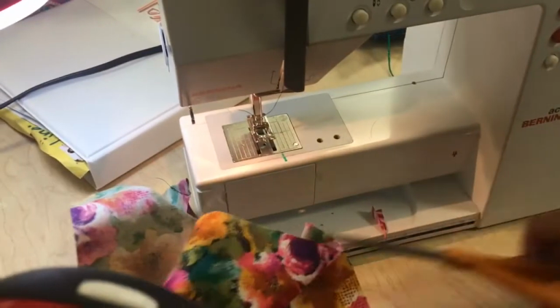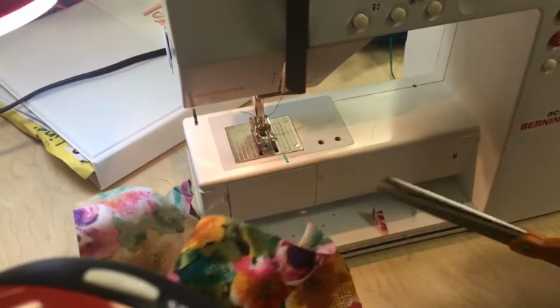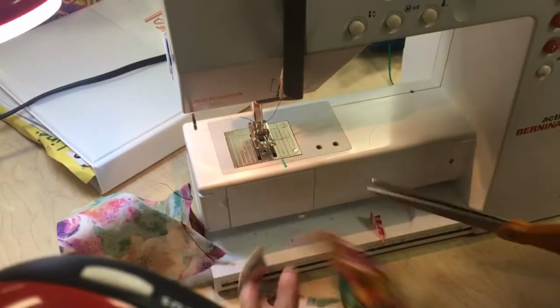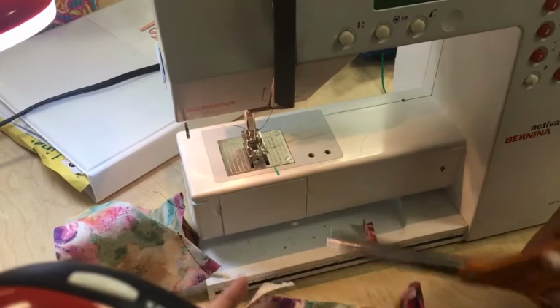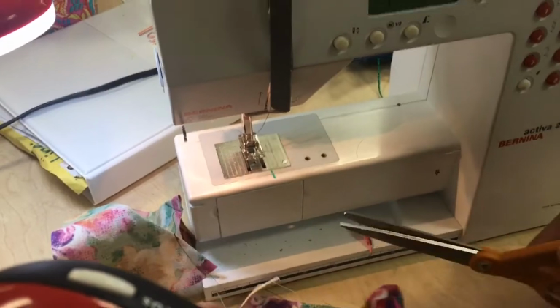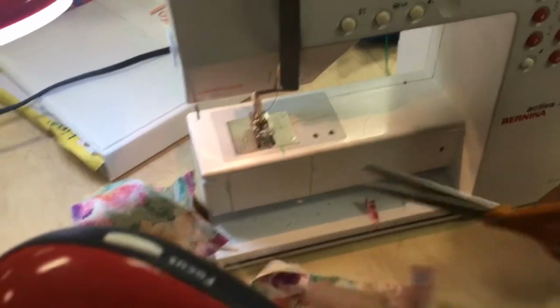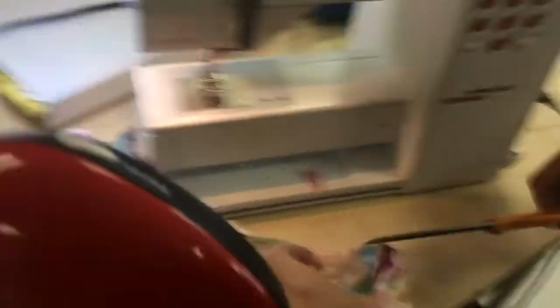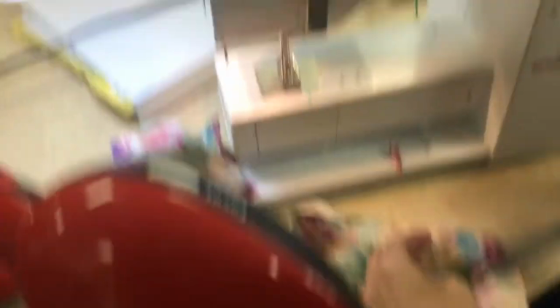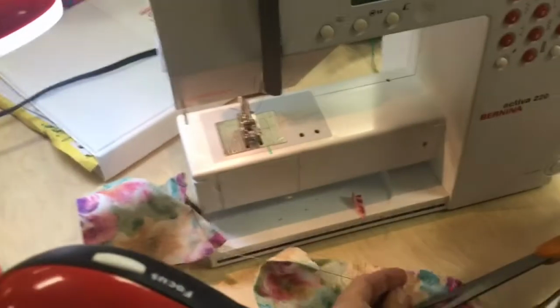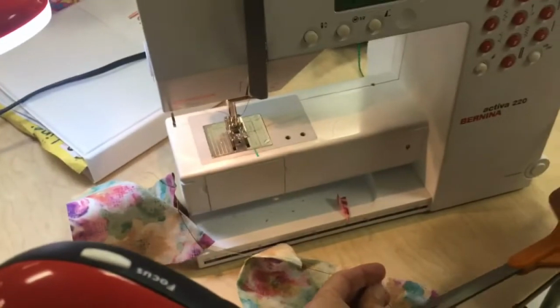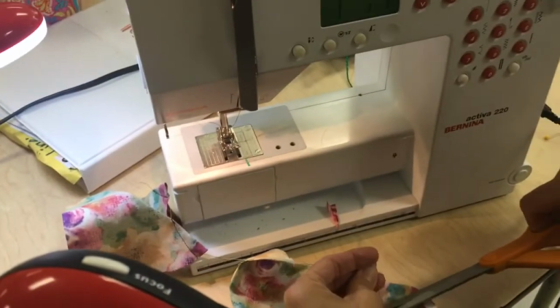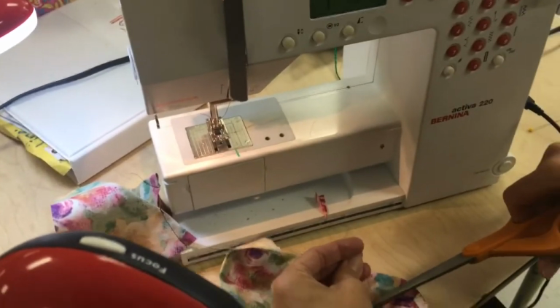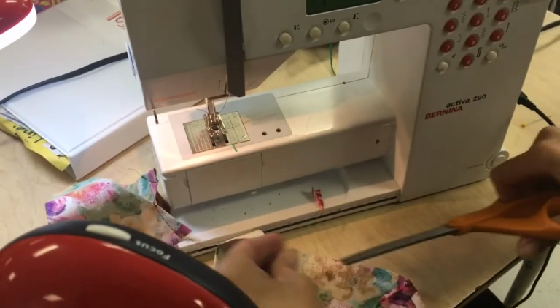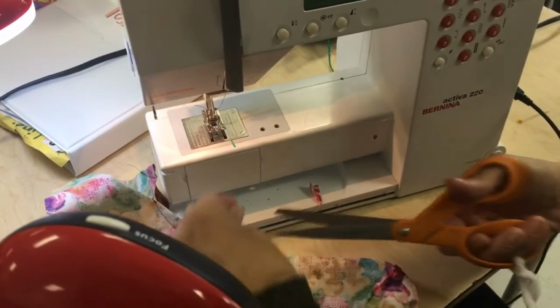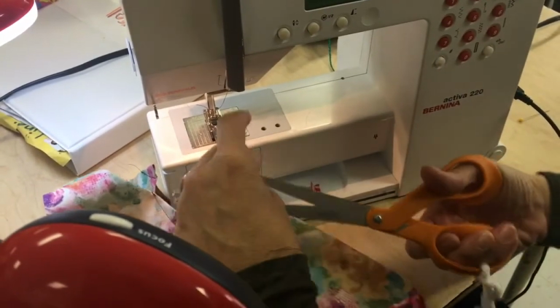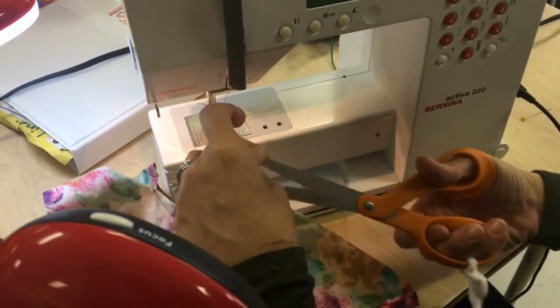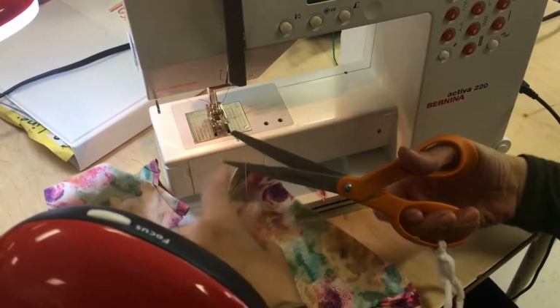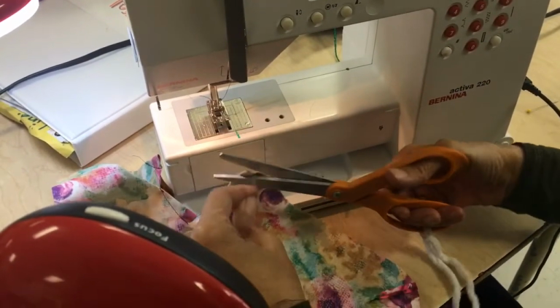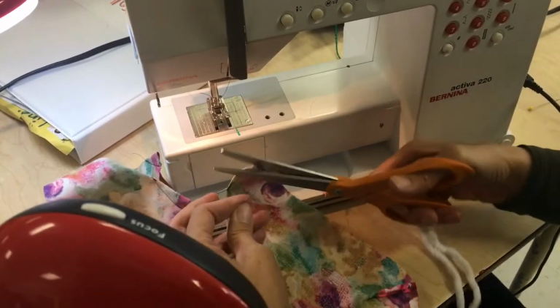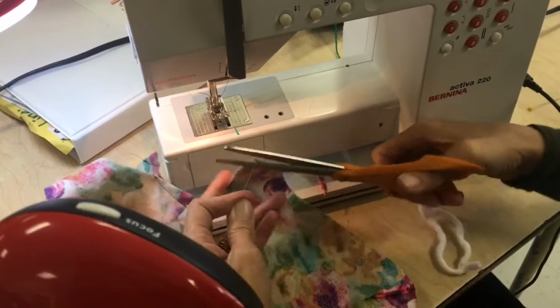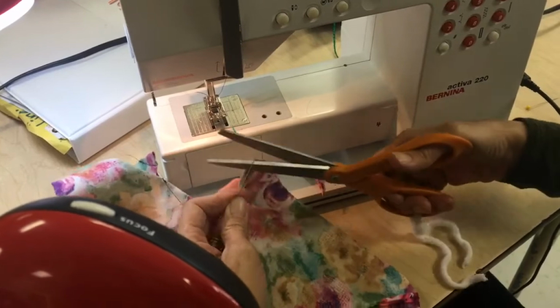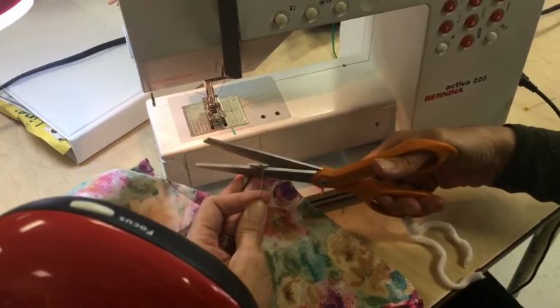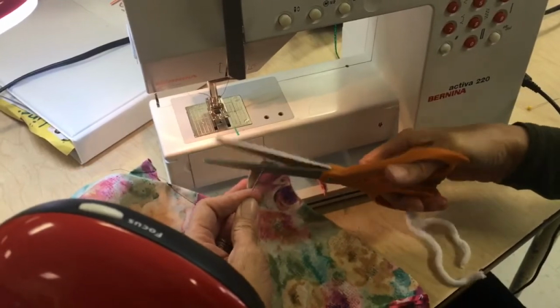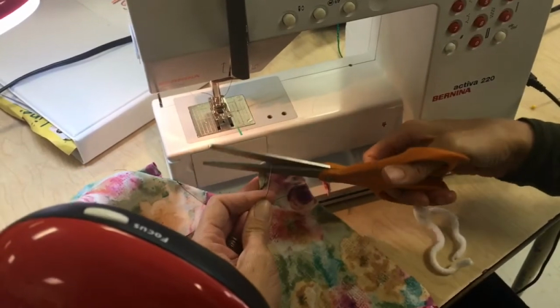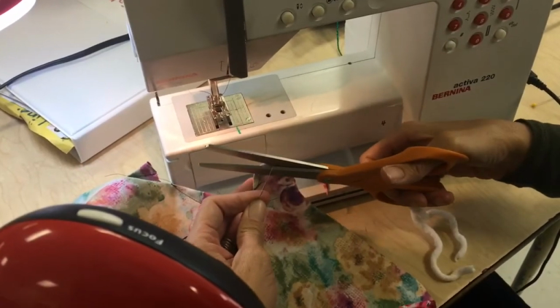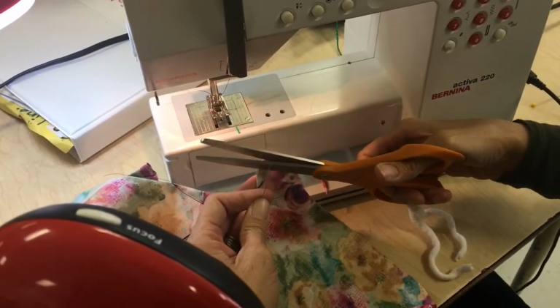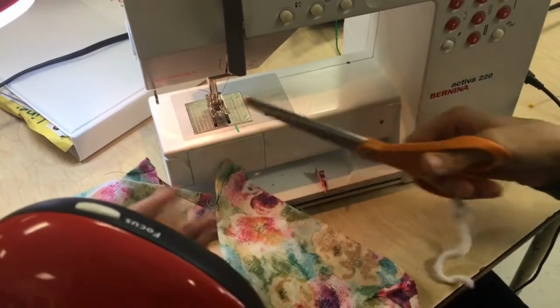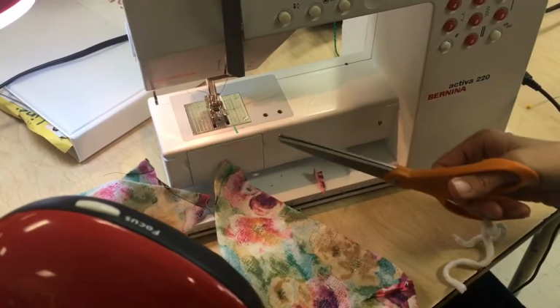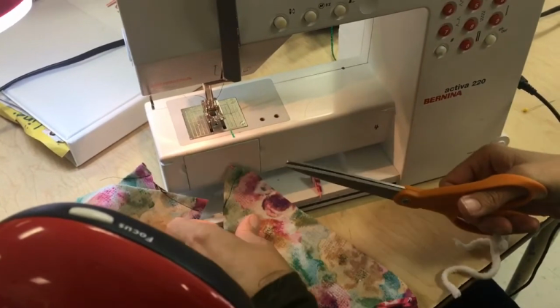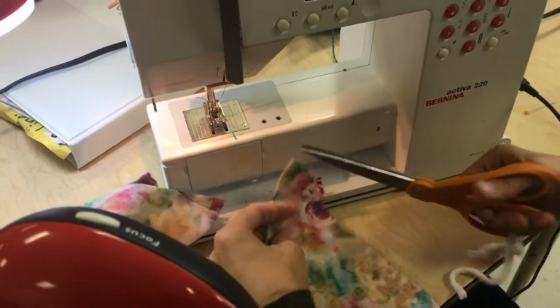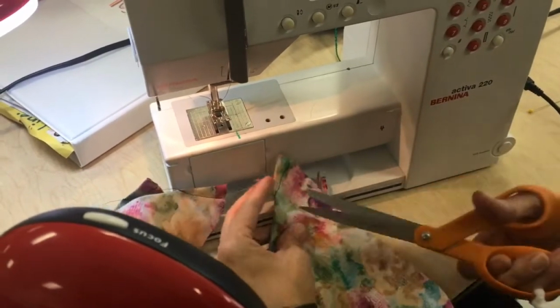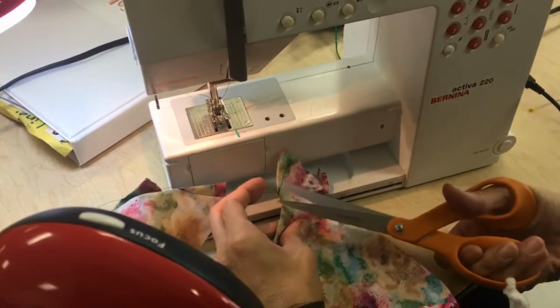That is all you're going to do — get those darts, get your threads trimmed. On the next video, I will show you how to set your zipper.